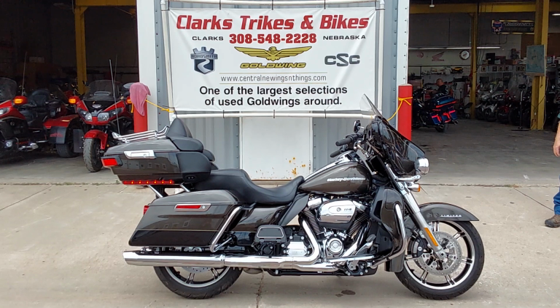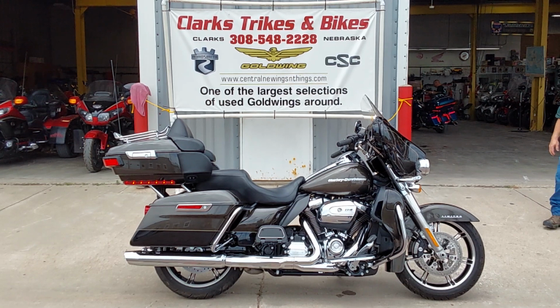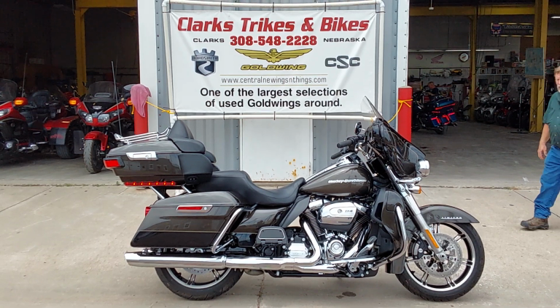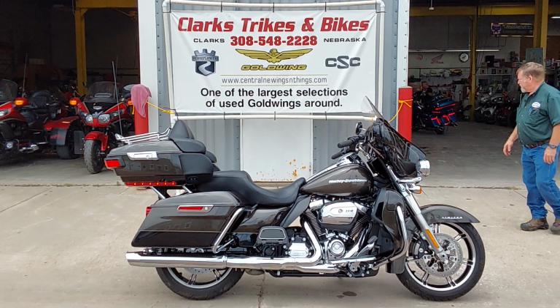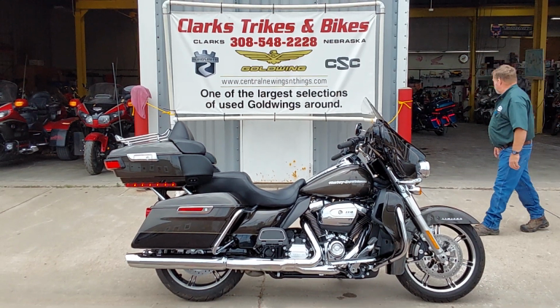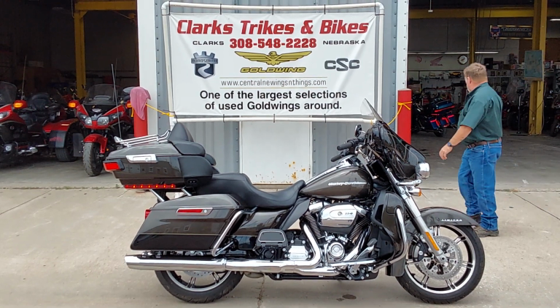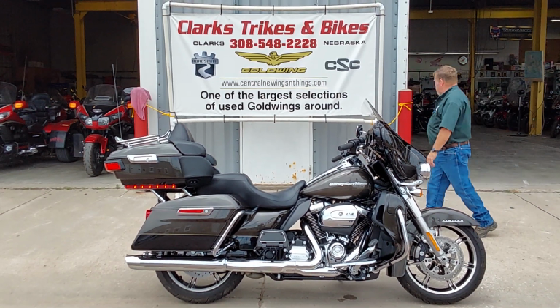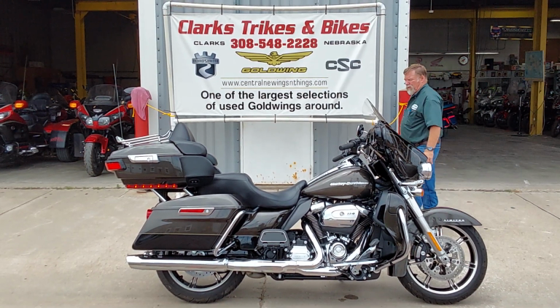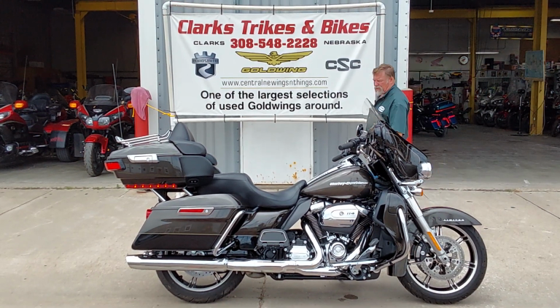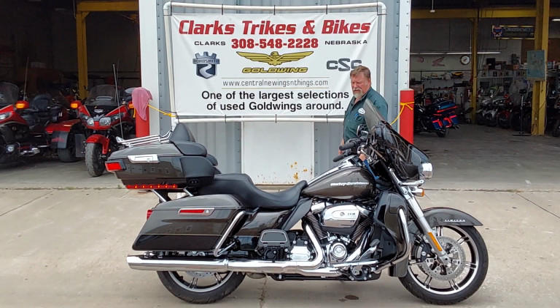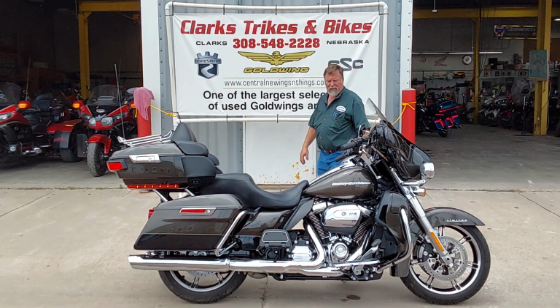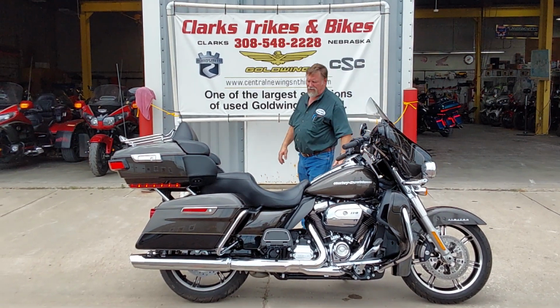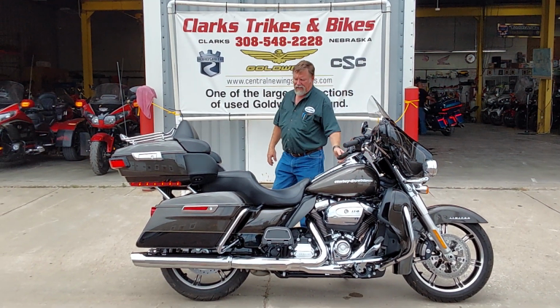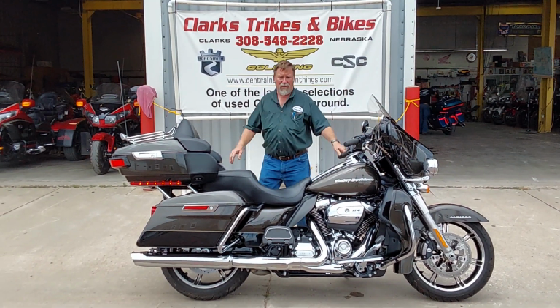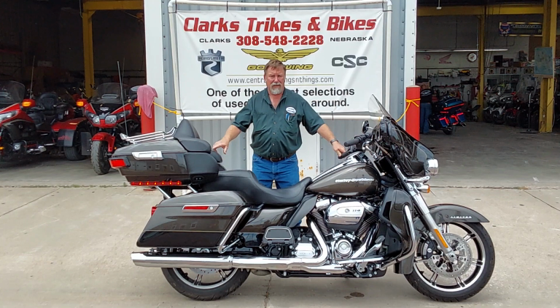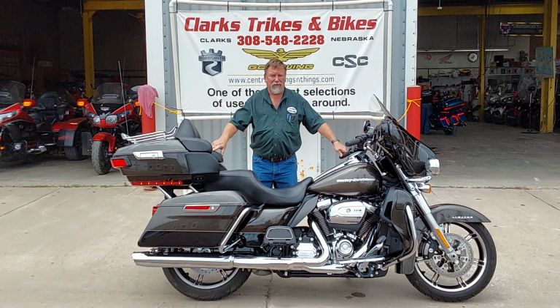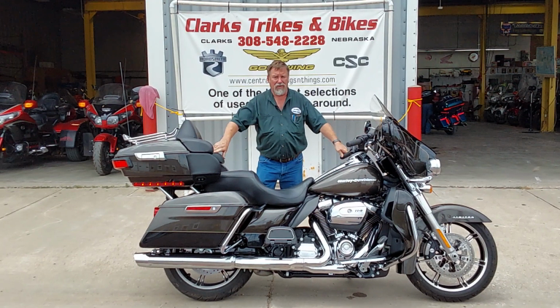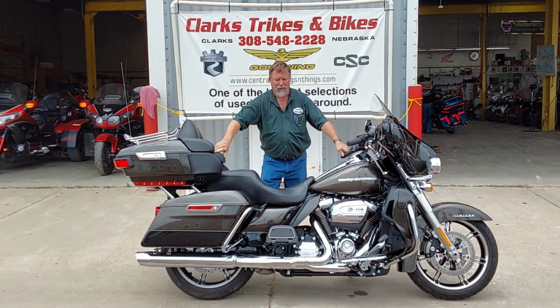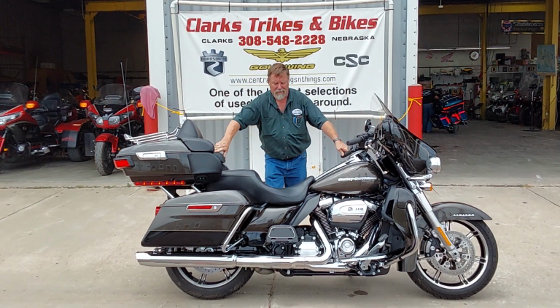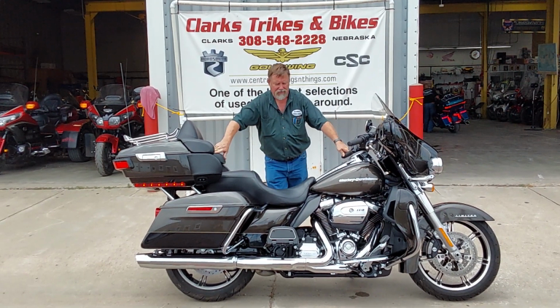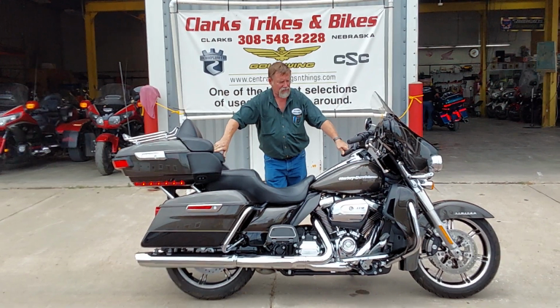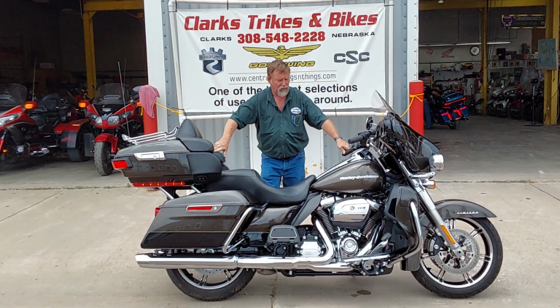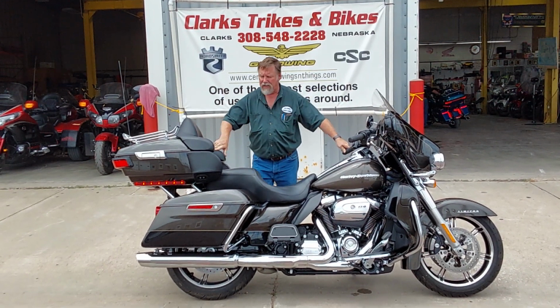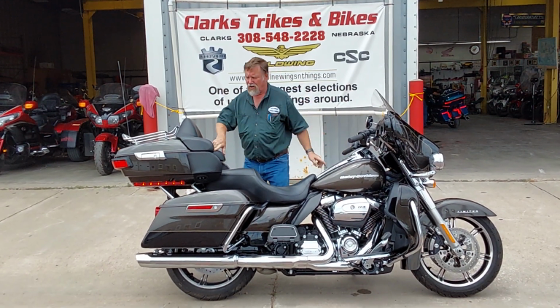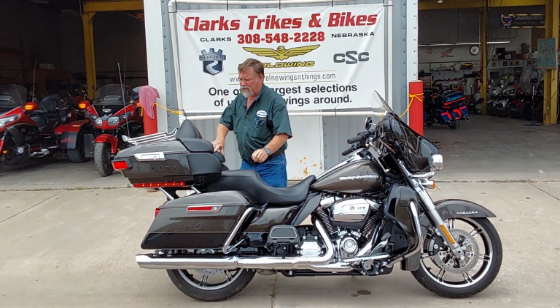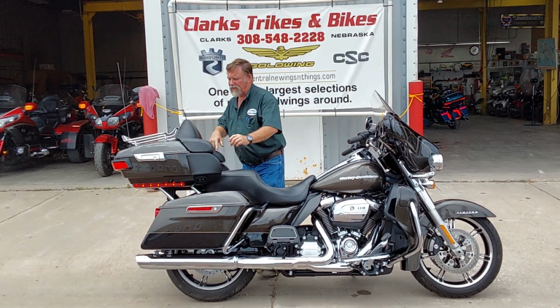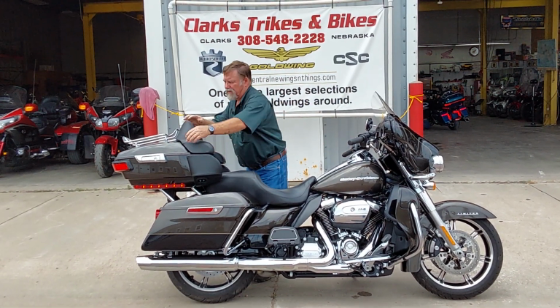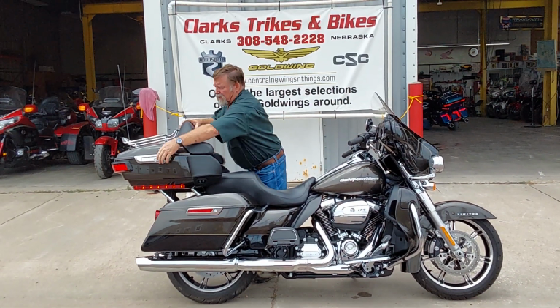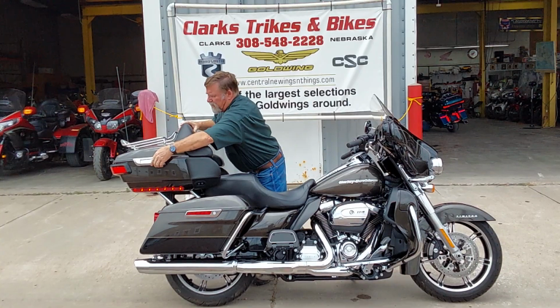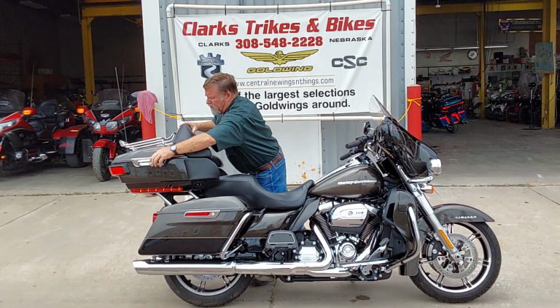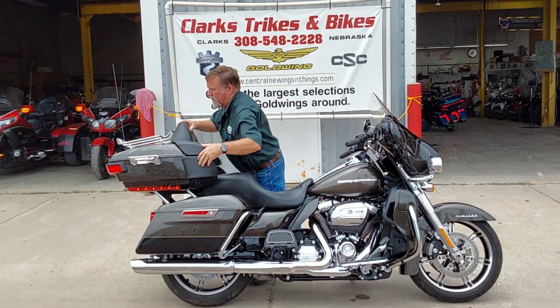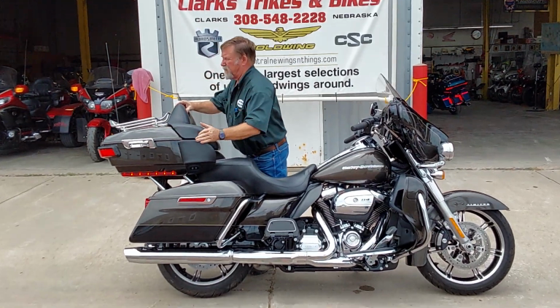Good afternoon, everybody. Welcome to Clark Strikes and Bikes. In Eric's absence, I'm going to talk to you a little bit about this 2020 Harley-Davidson. Come on in here, Emily, with that camera.